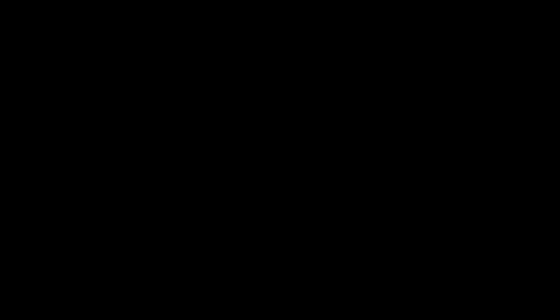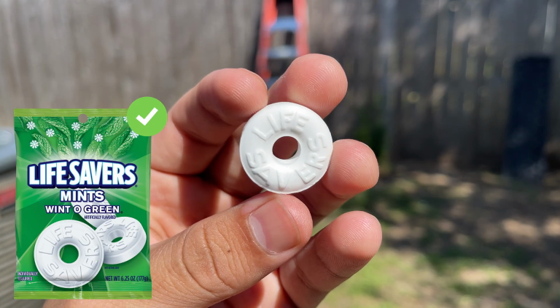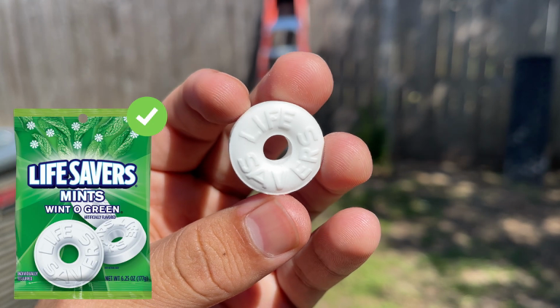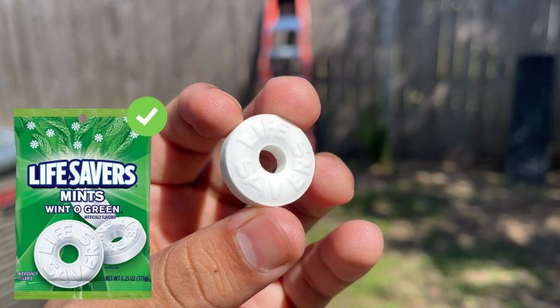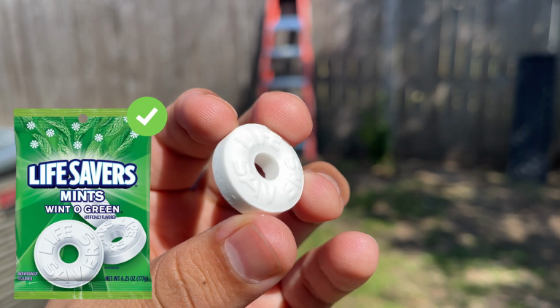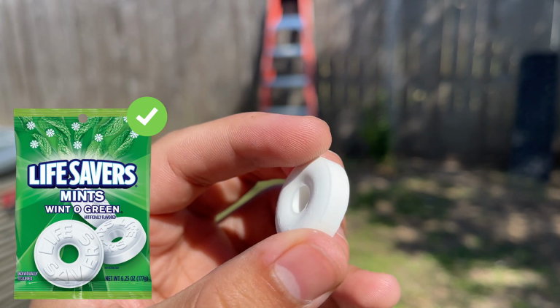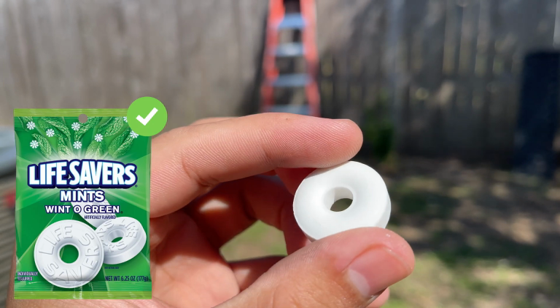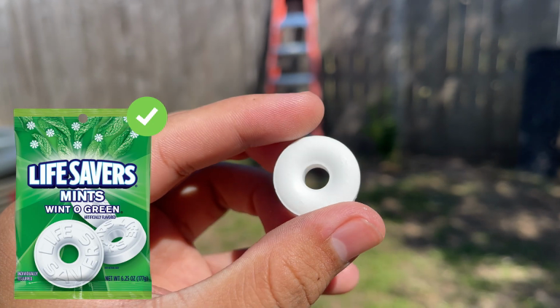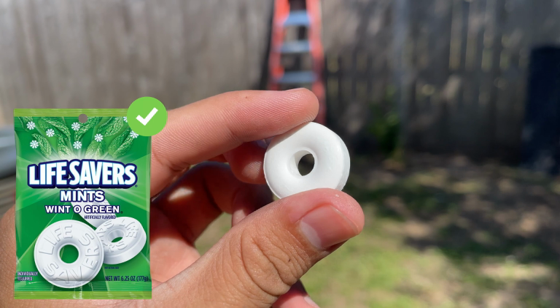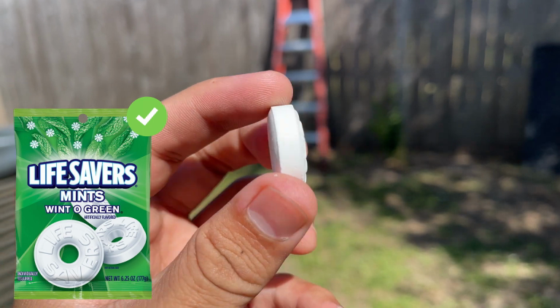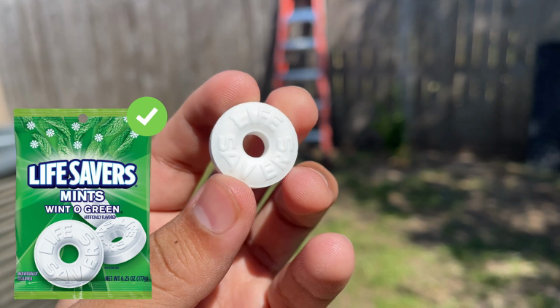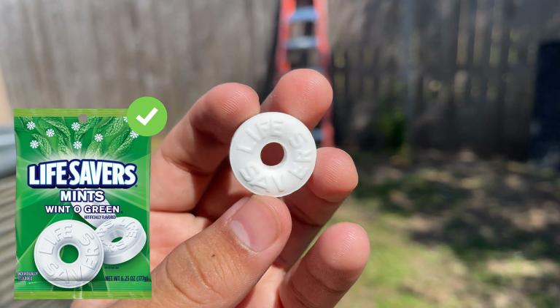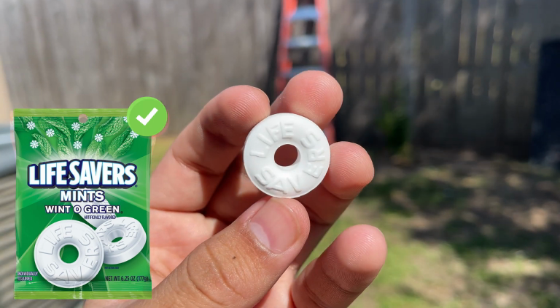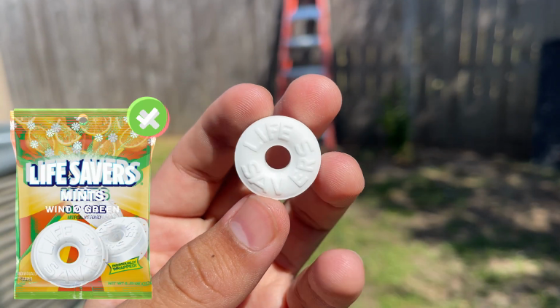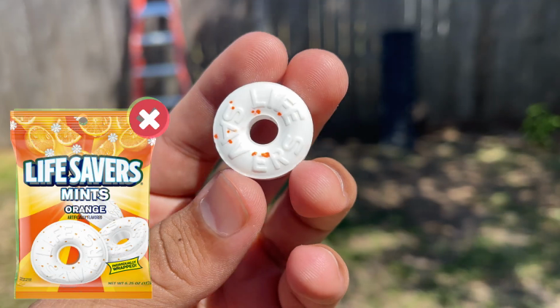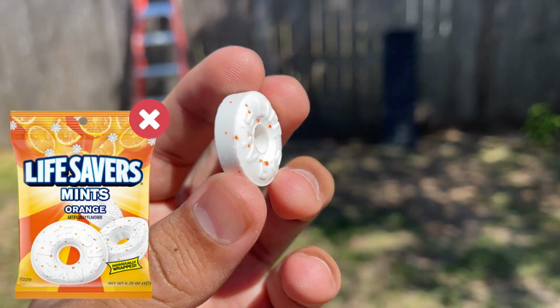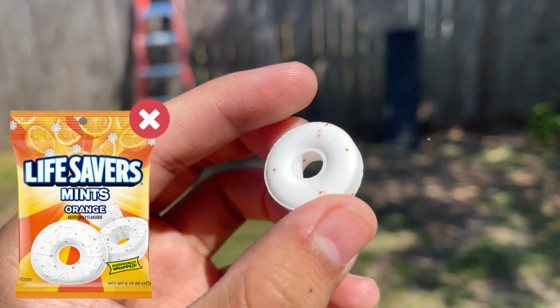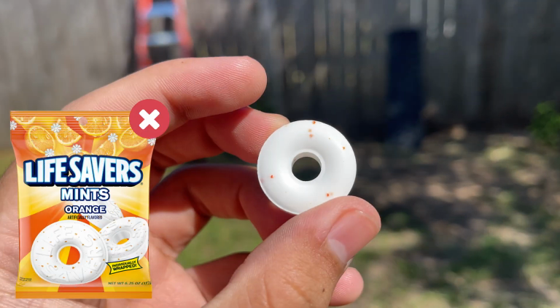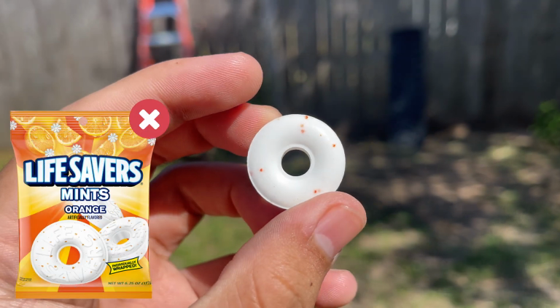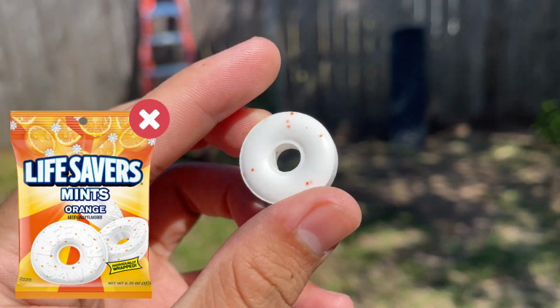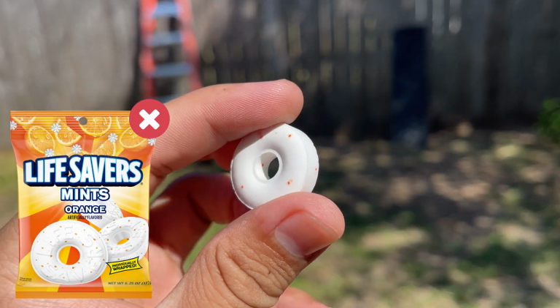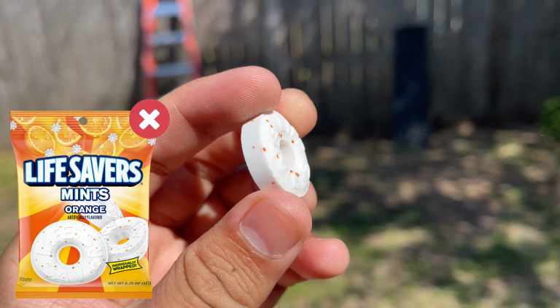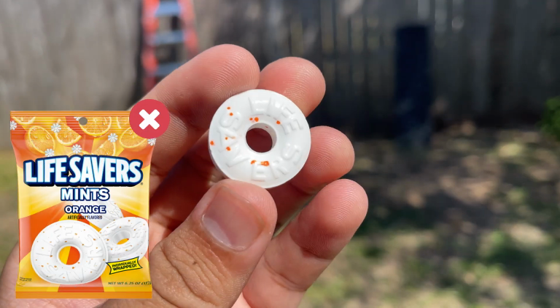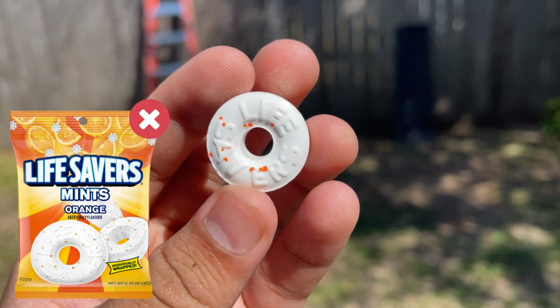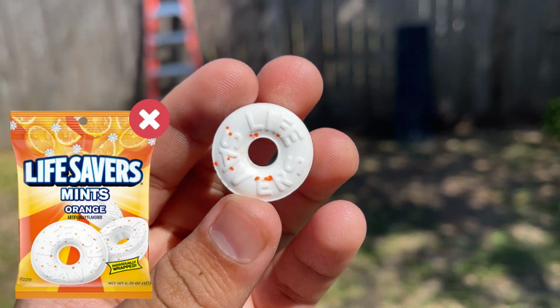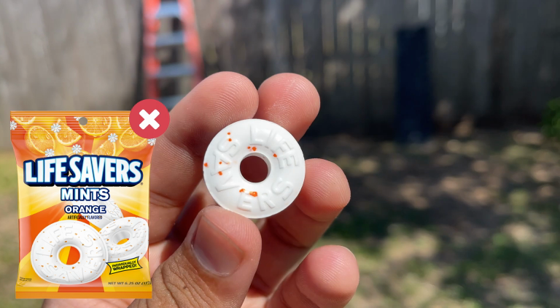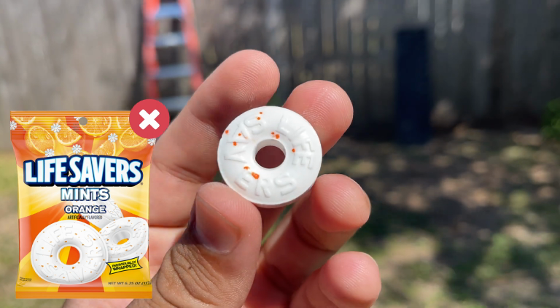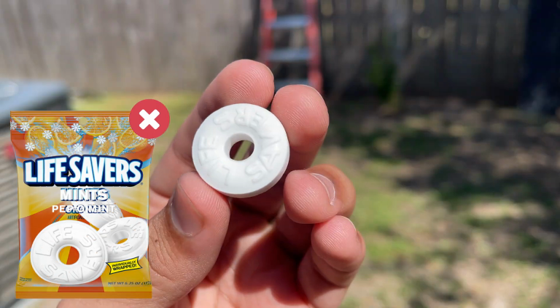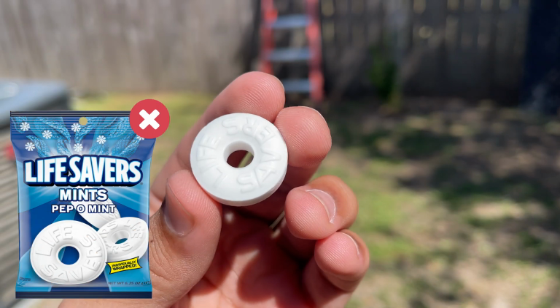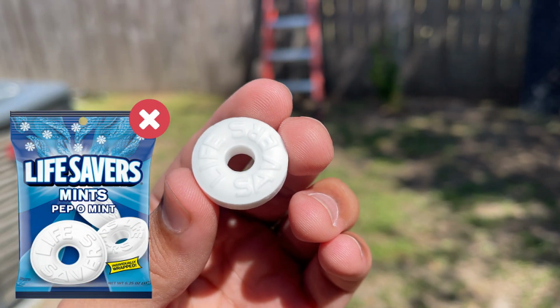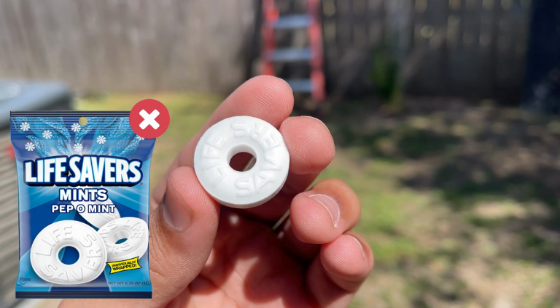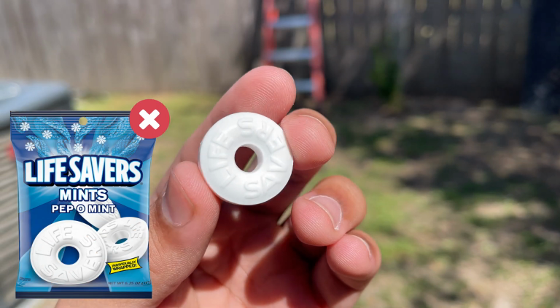The second thing you need to know is that it works best with the flavor Wint-O-Green. I tried it out with two other flavors and didn't get any sparks, so save your money.